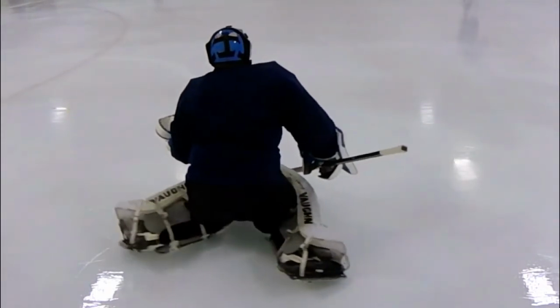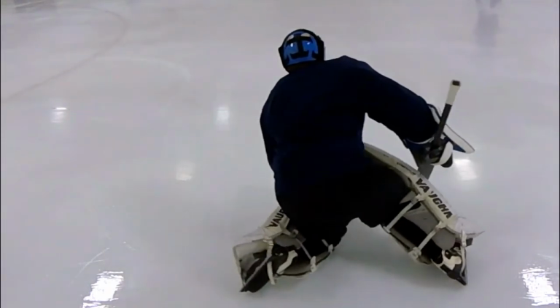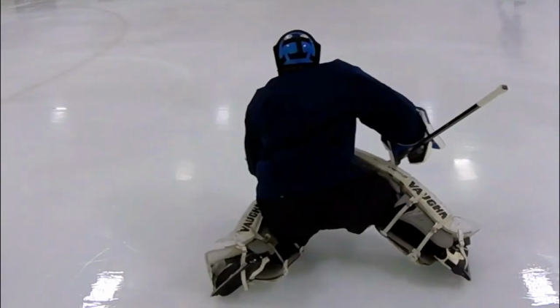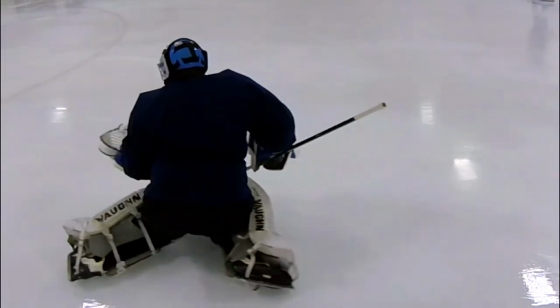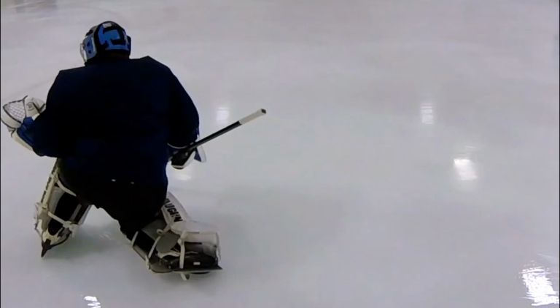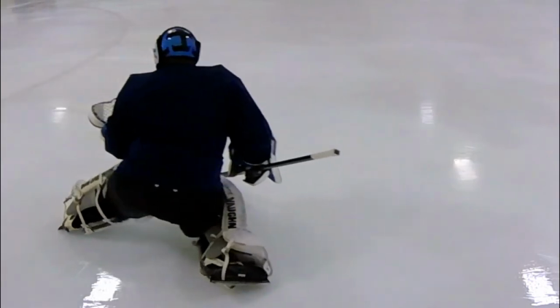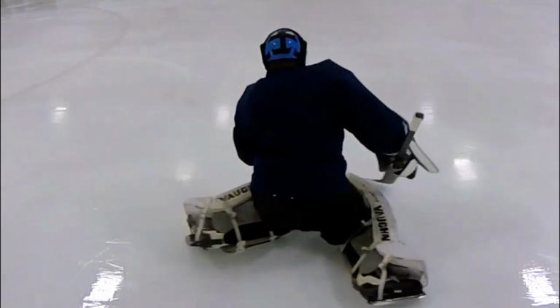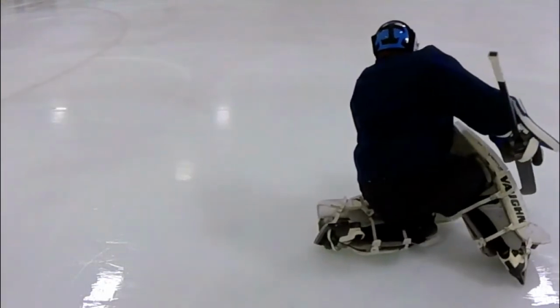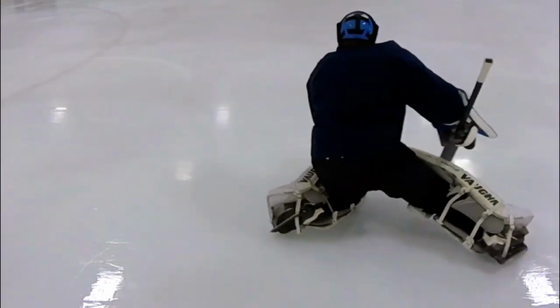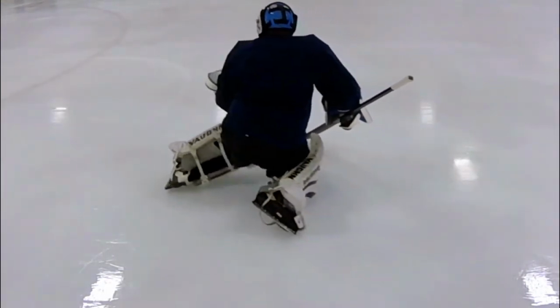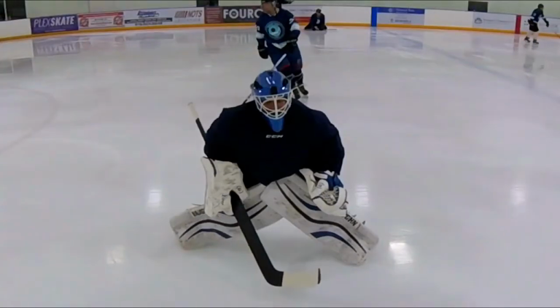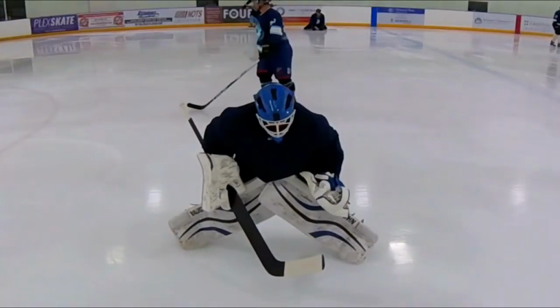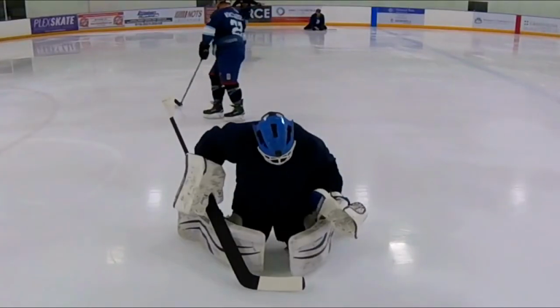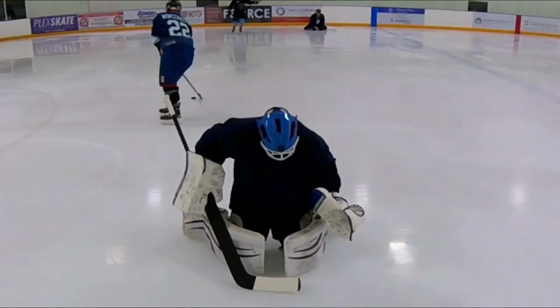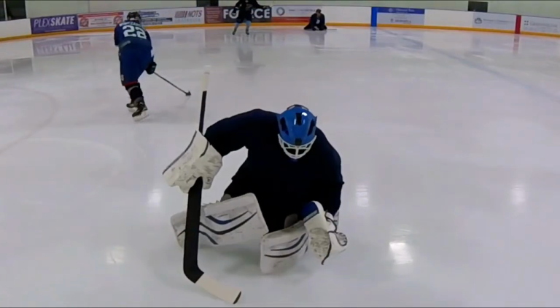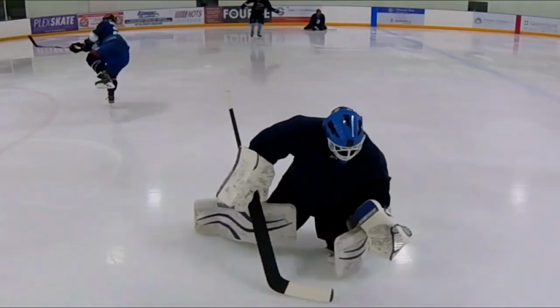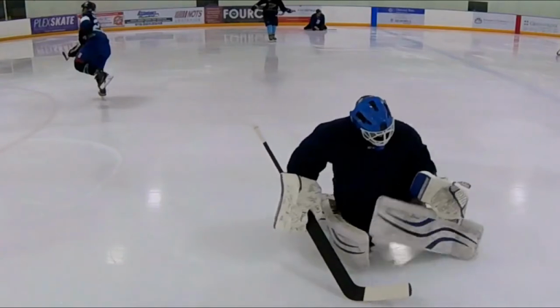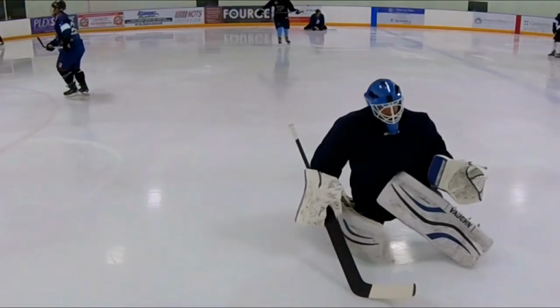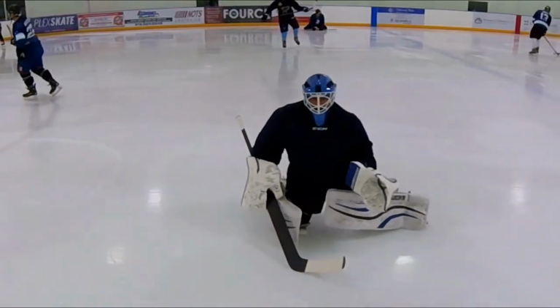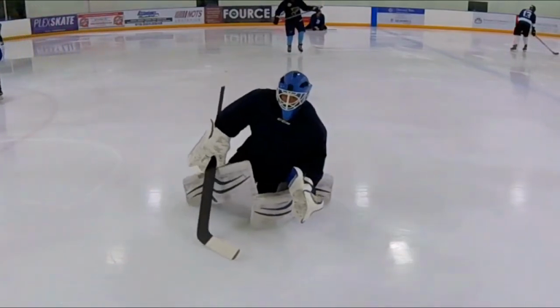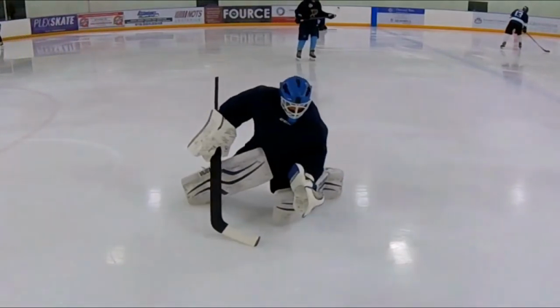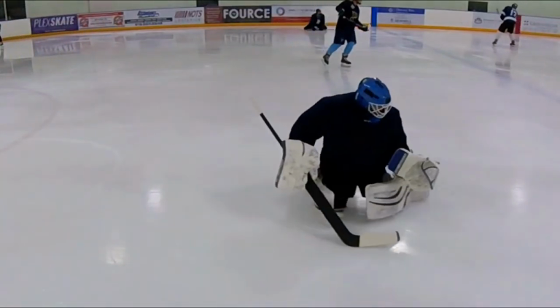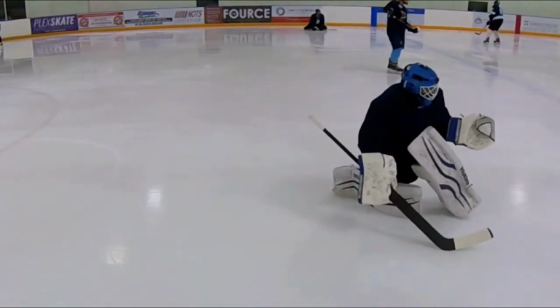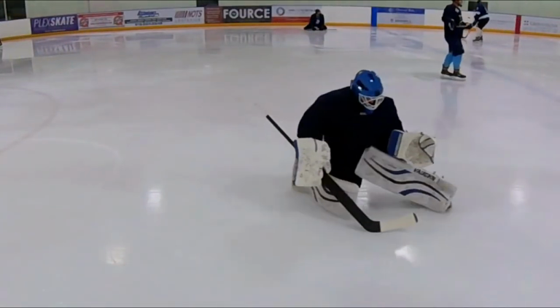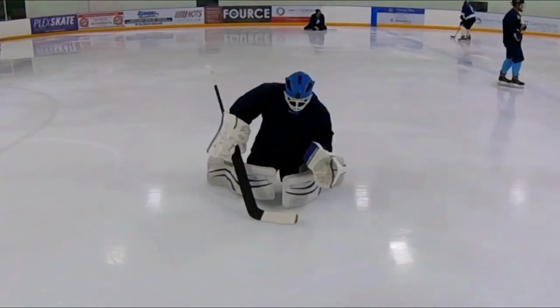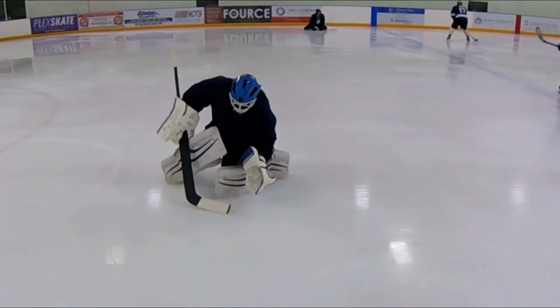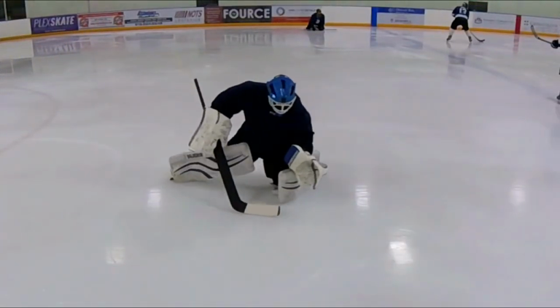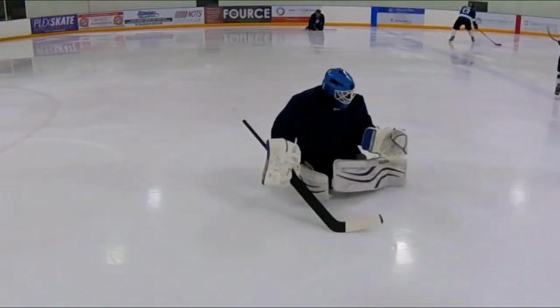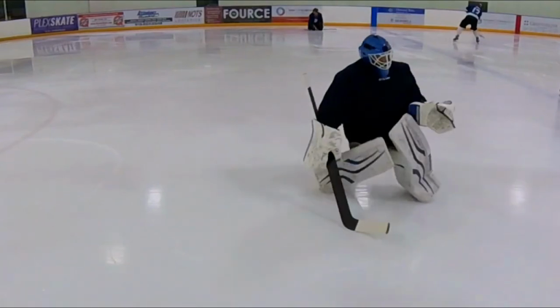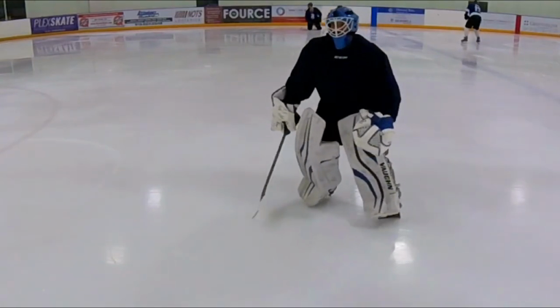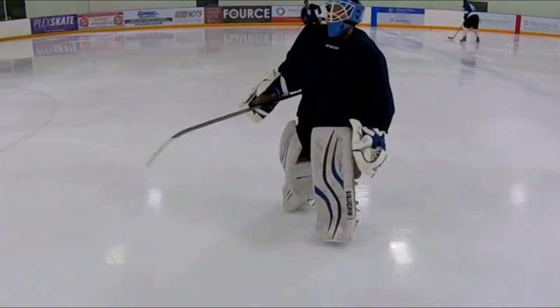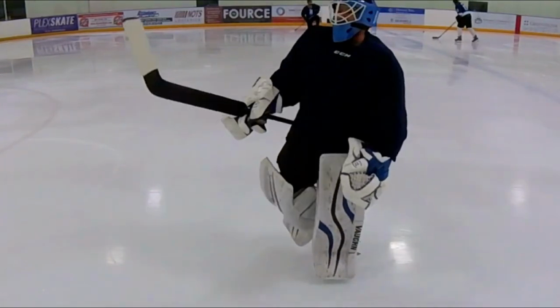Also from the front, you can see how the pad that's following drops back flush to the ice so that it covers the ice as you're sliding the butterfly slide. Thanks for watching guys.